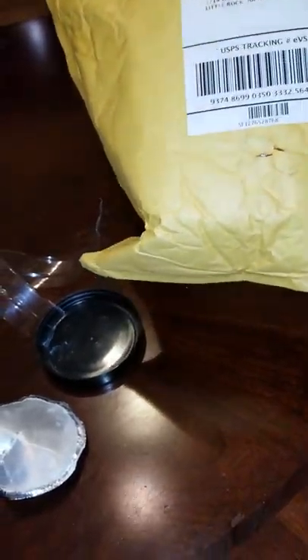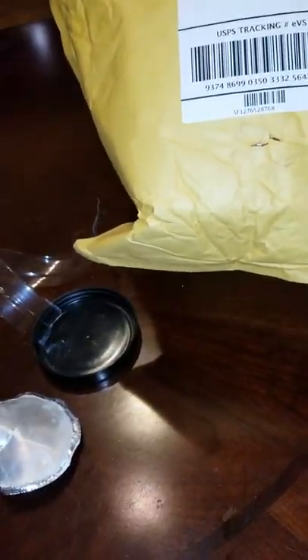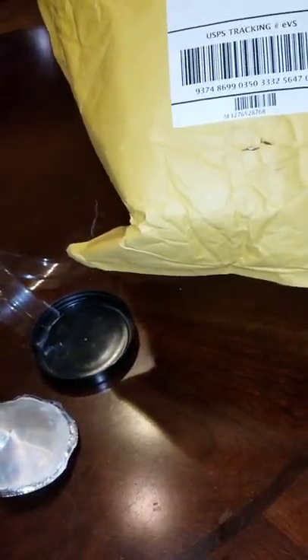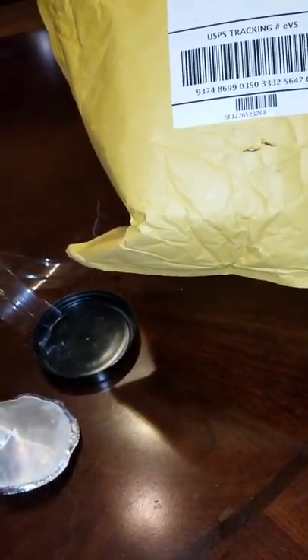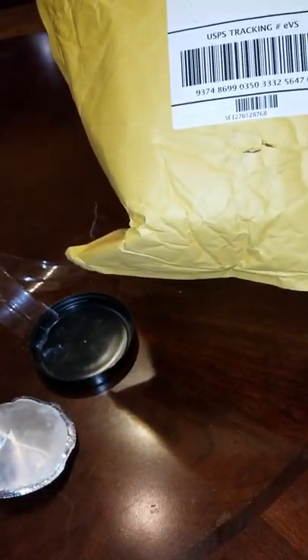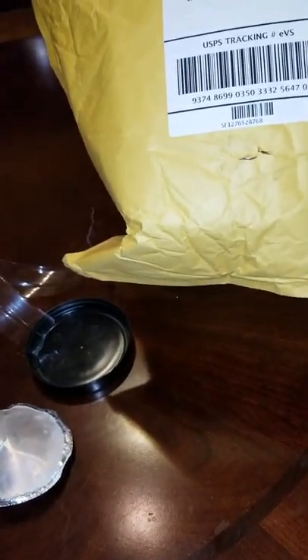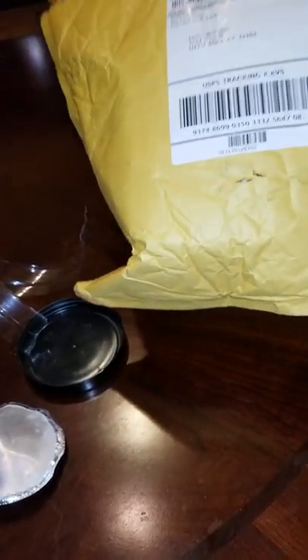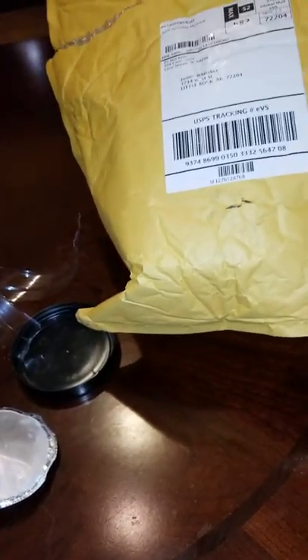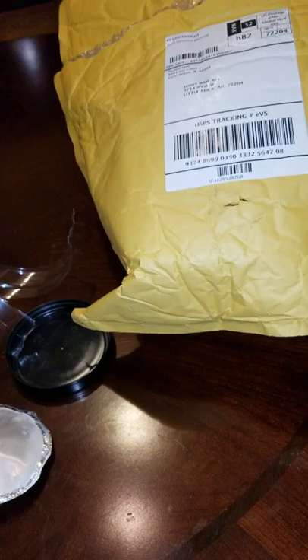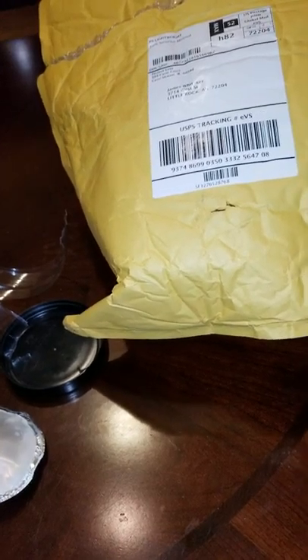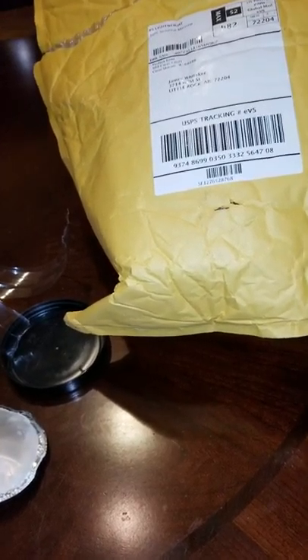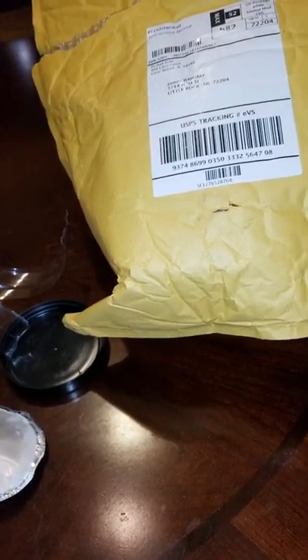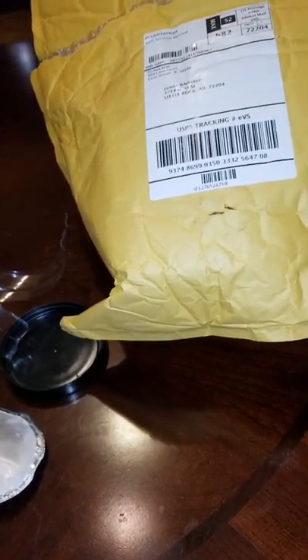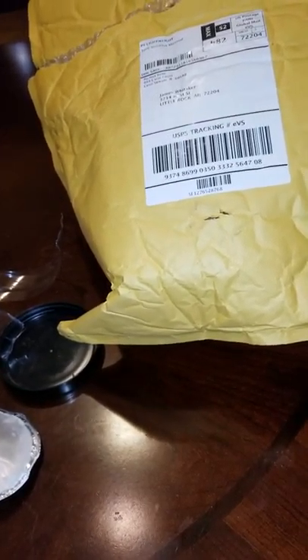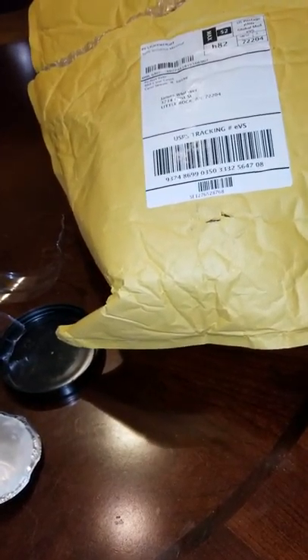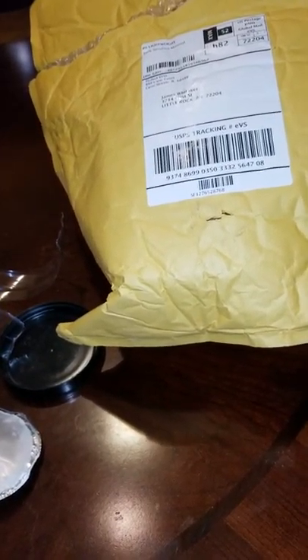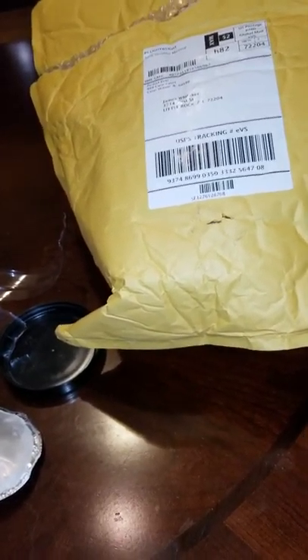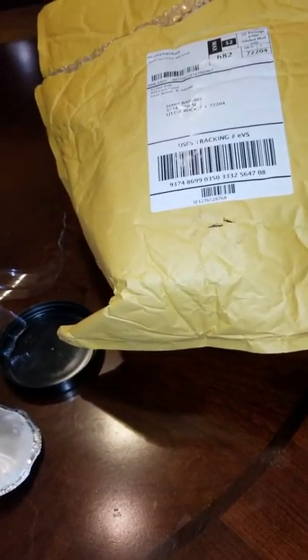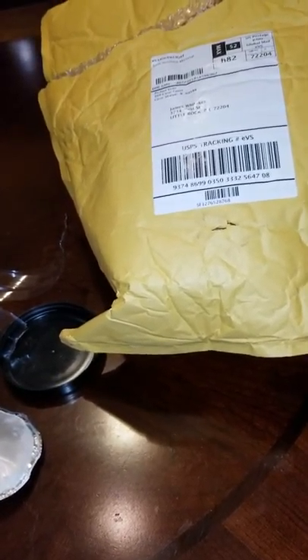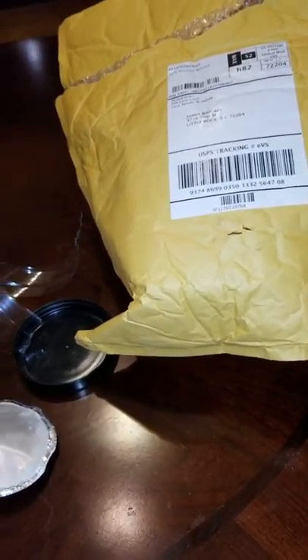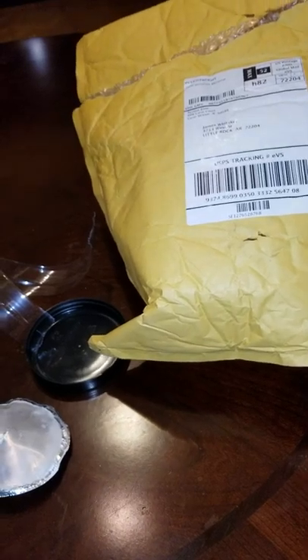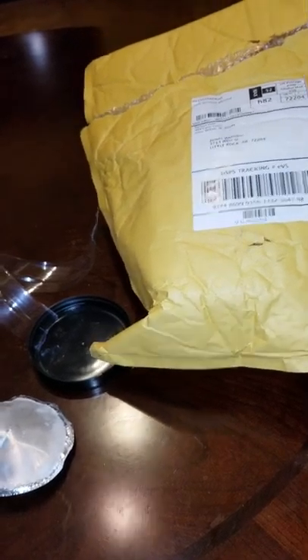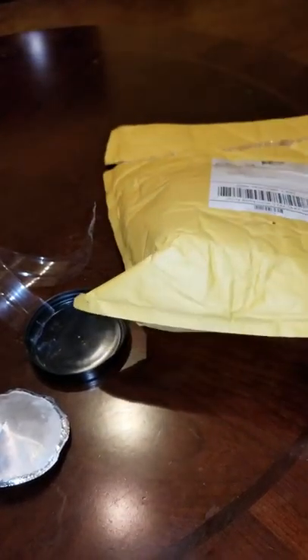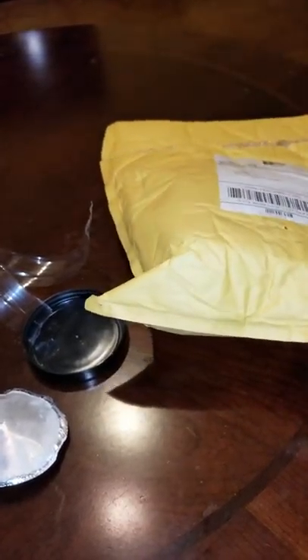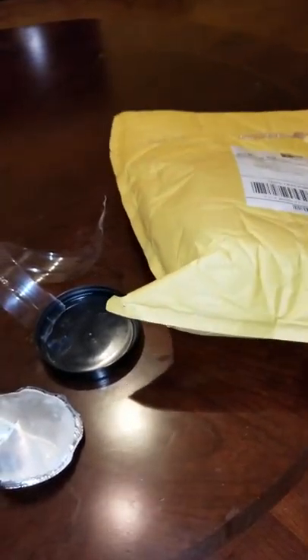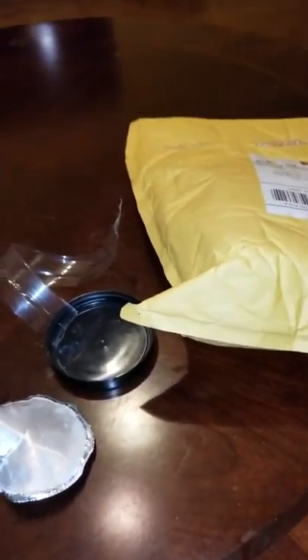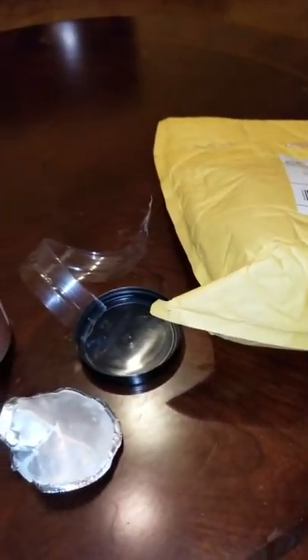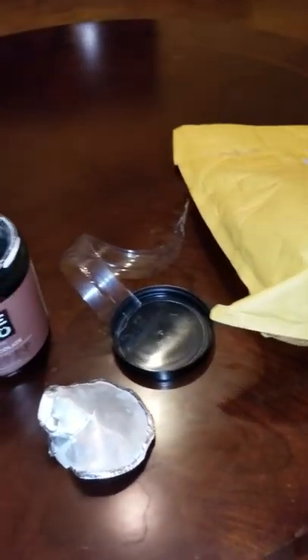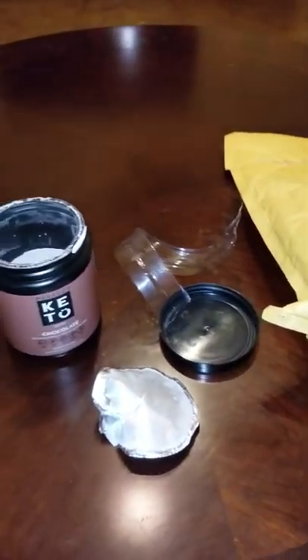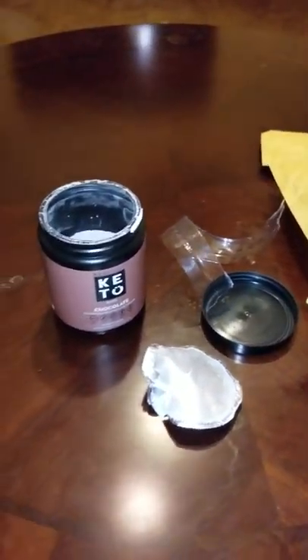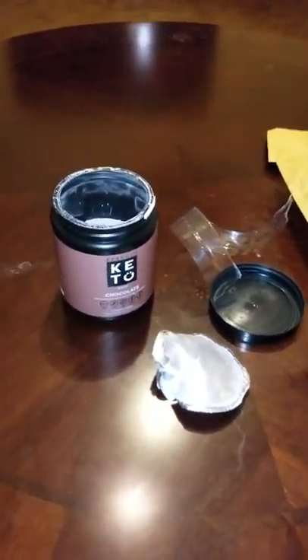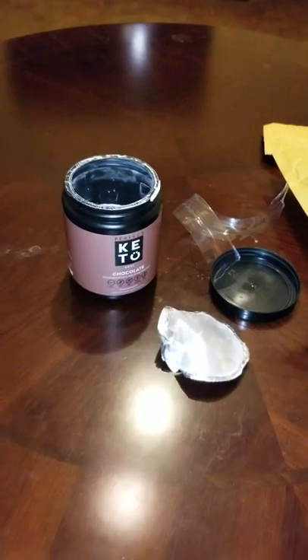Perfect Keto, I think you've lost a customer. I'm totally dissatisfied — I haven't even tried your product yet and it's already half full. Buyer beware. Thank you.